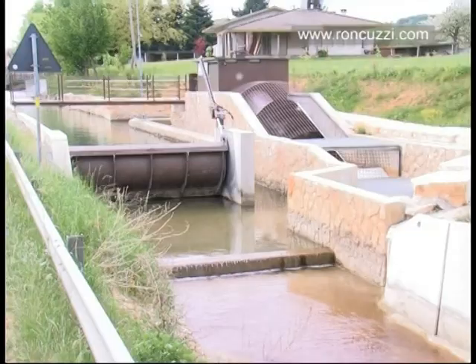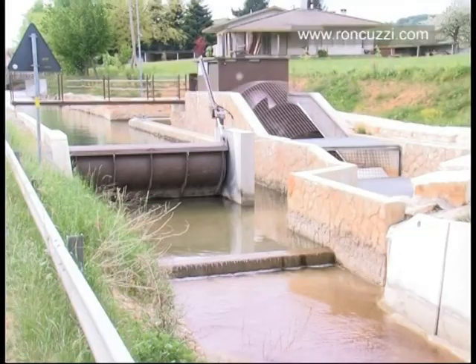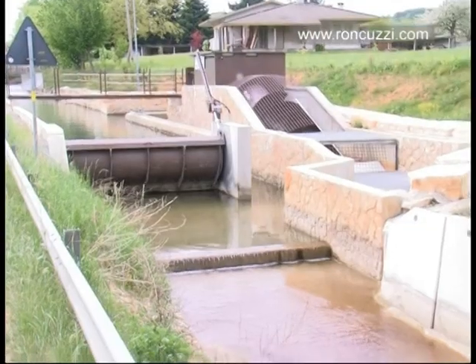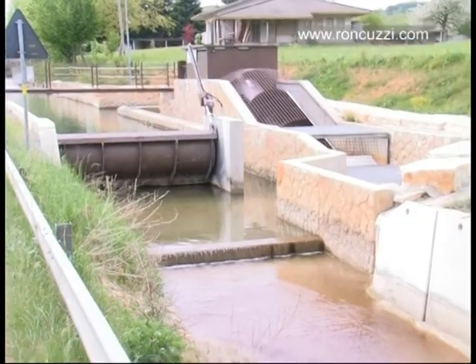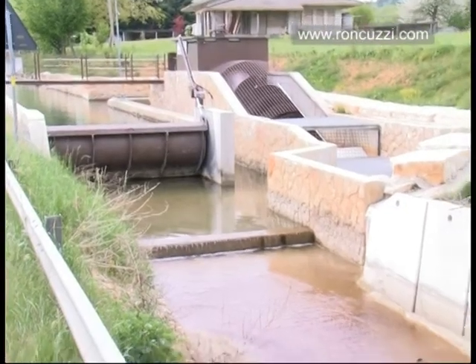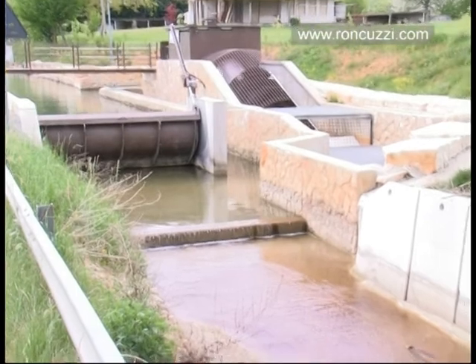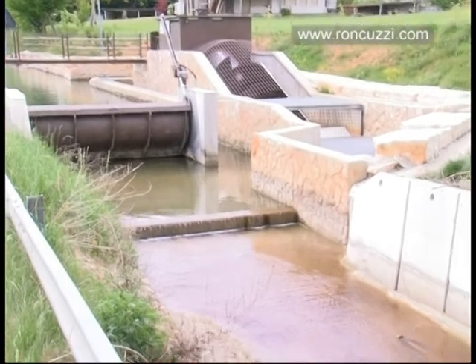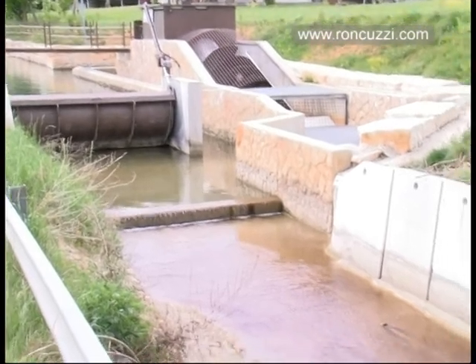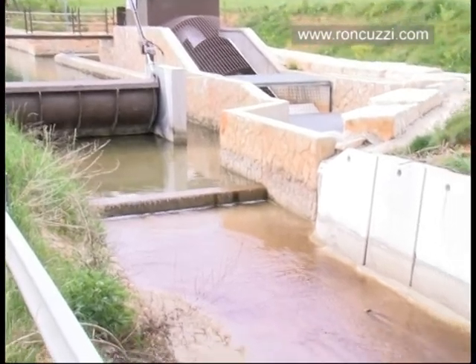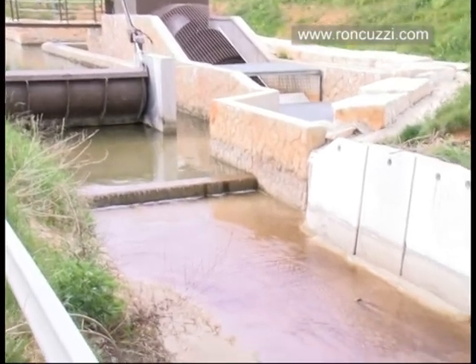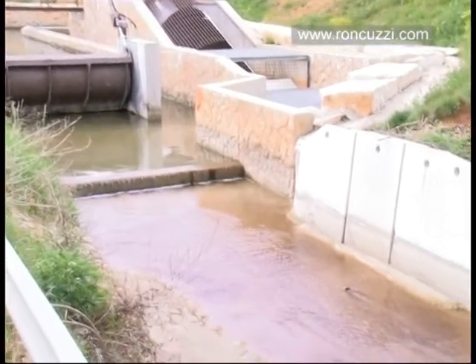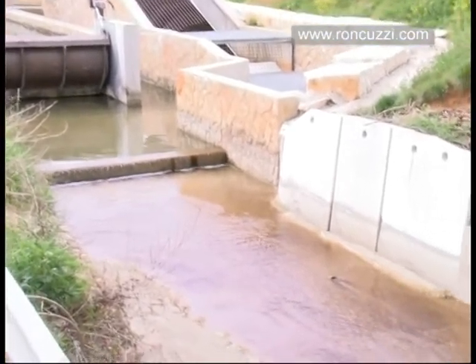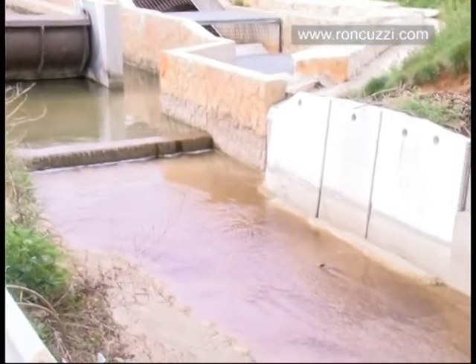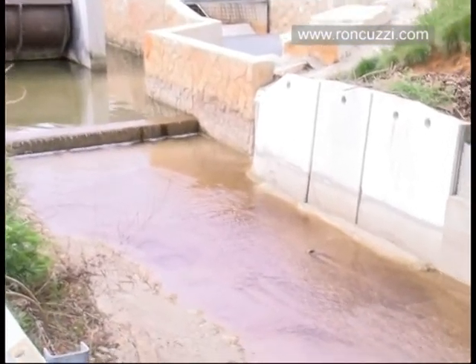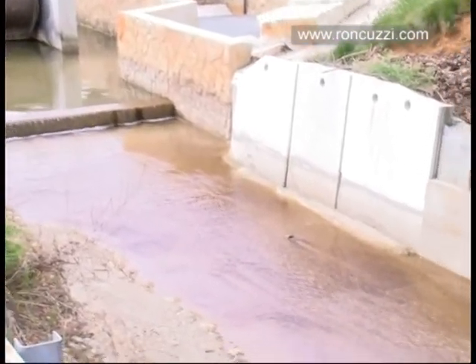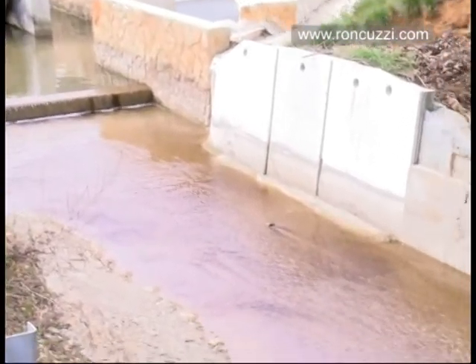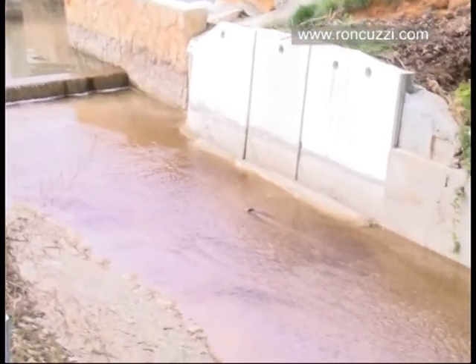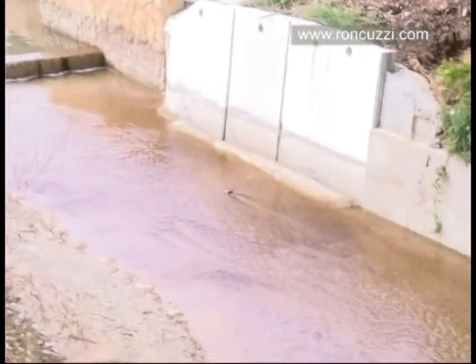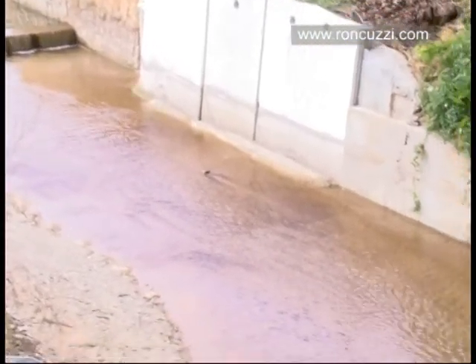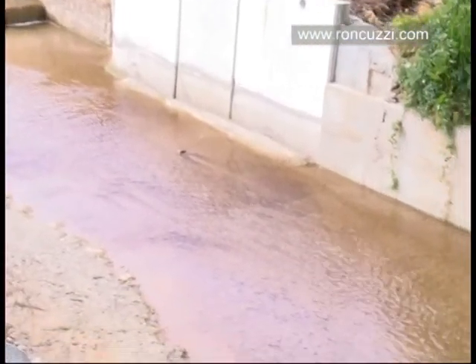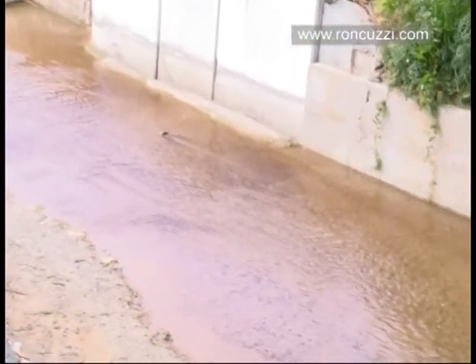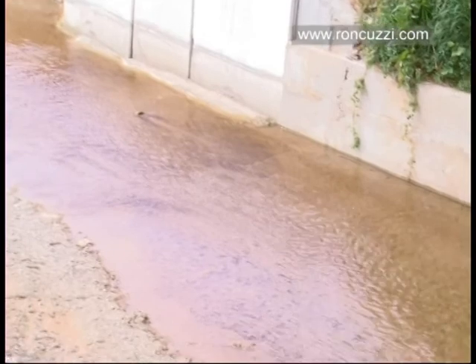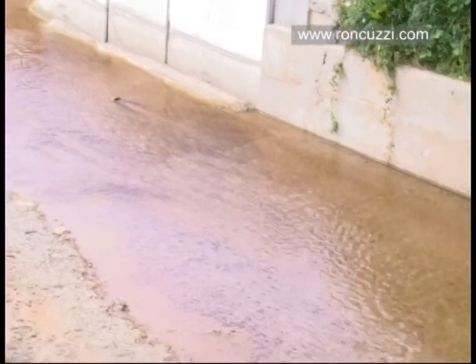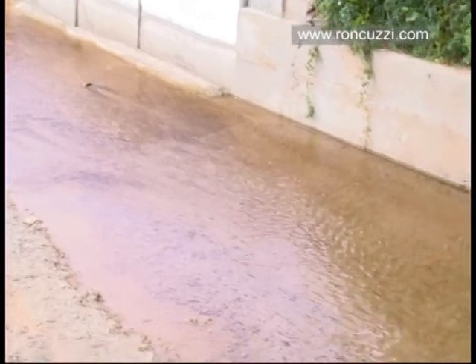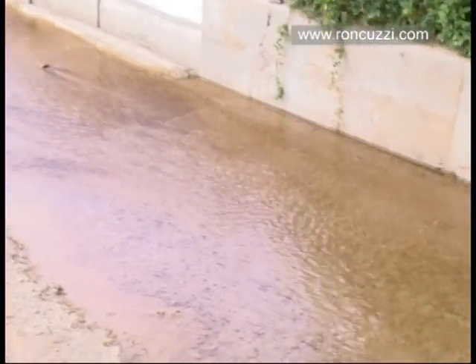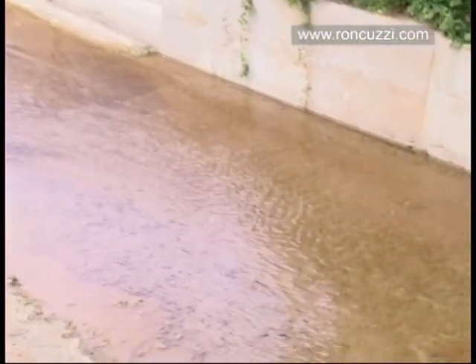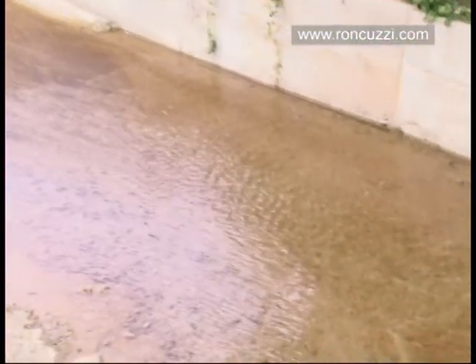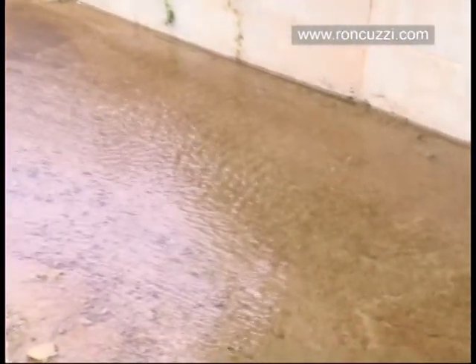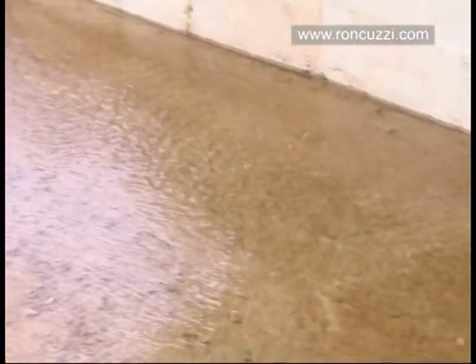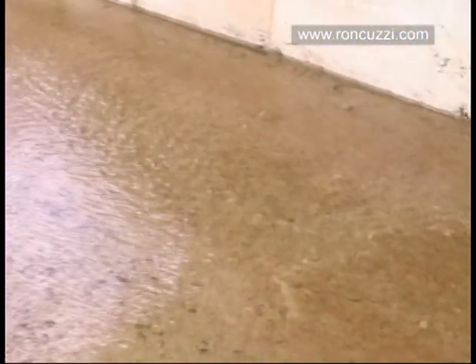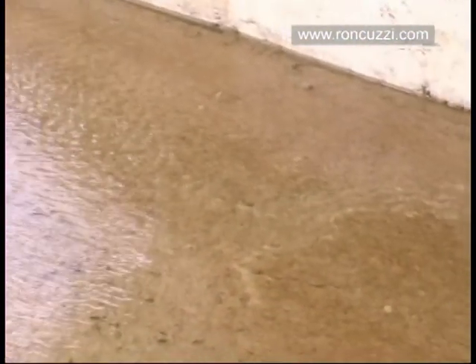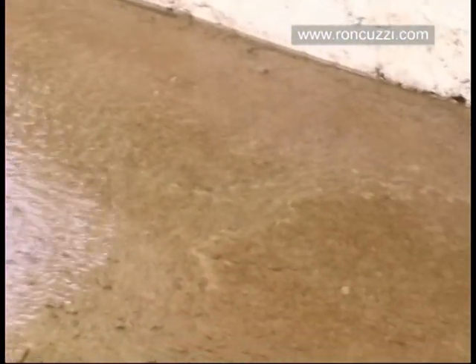All water used to produce energy is returned to the natural riverbed without any change or wasting of the environment and the hydrological system.